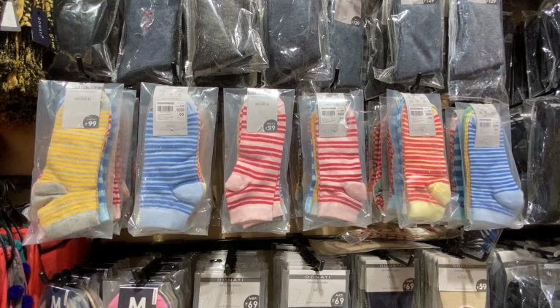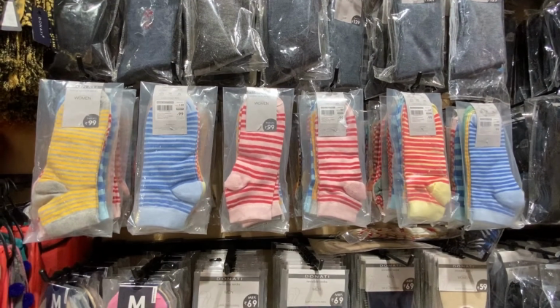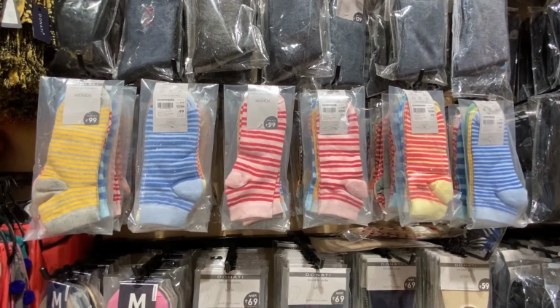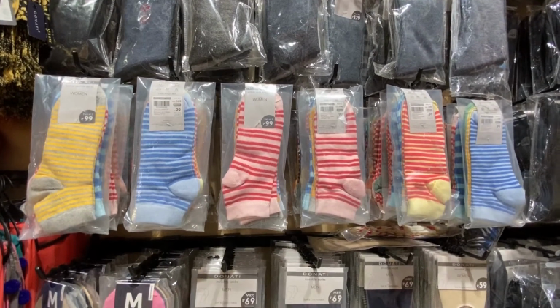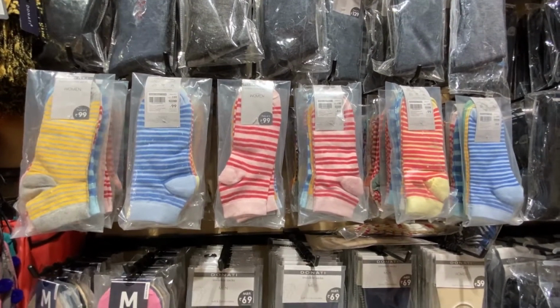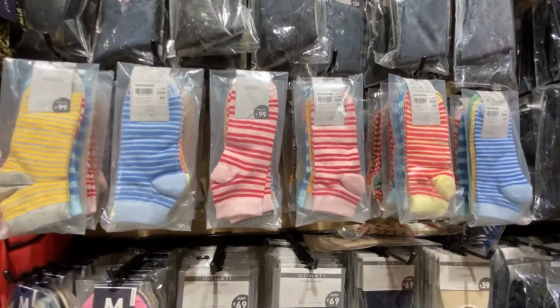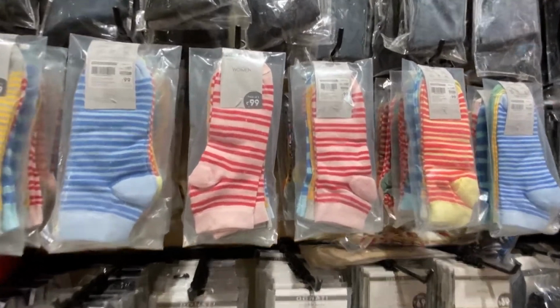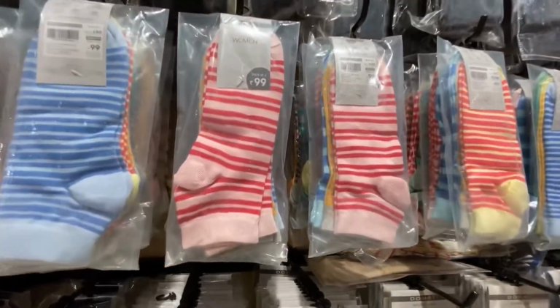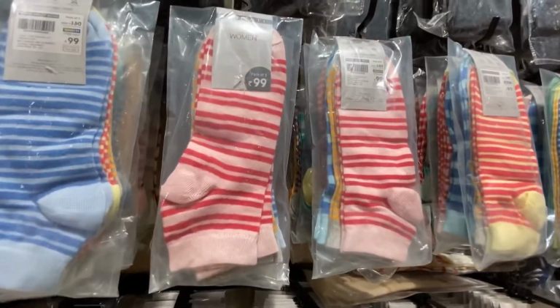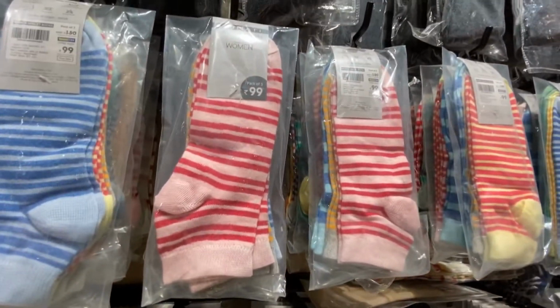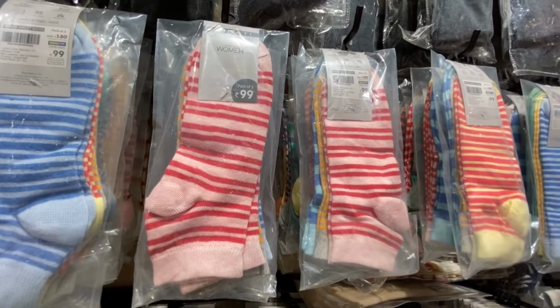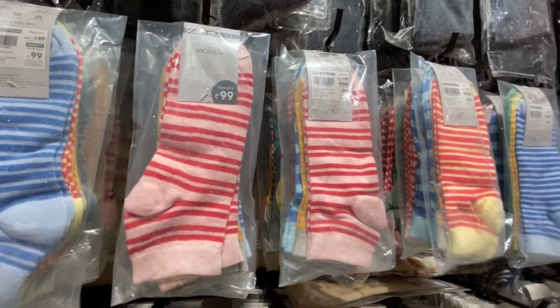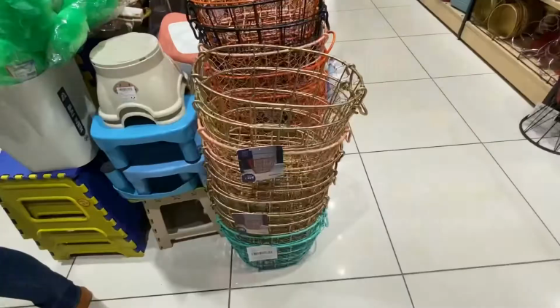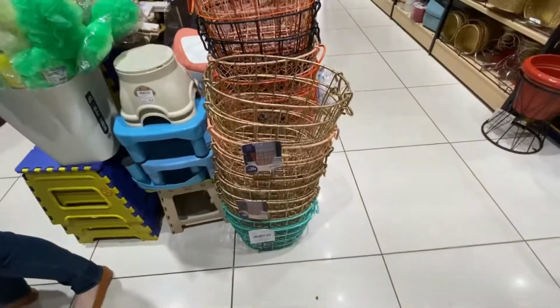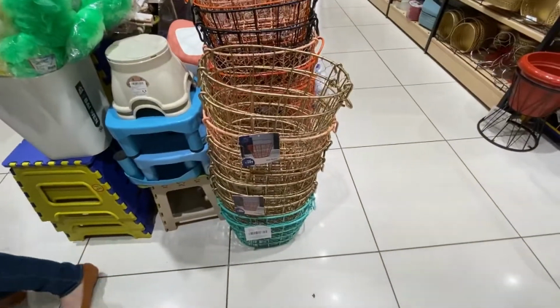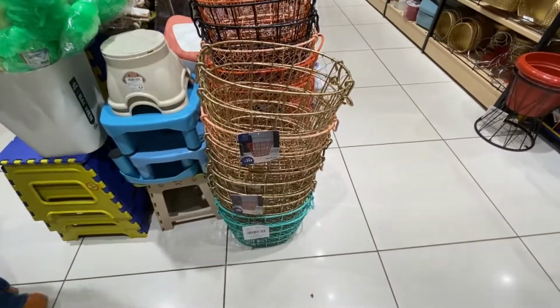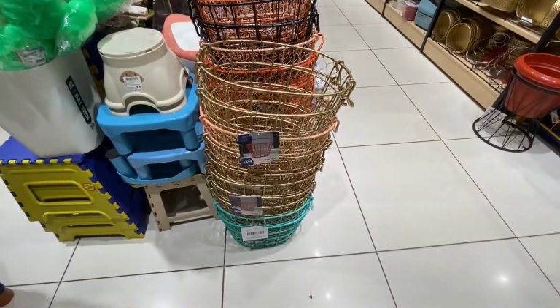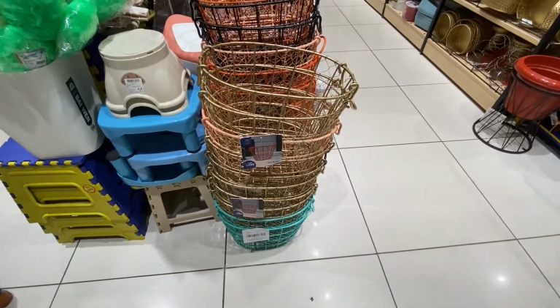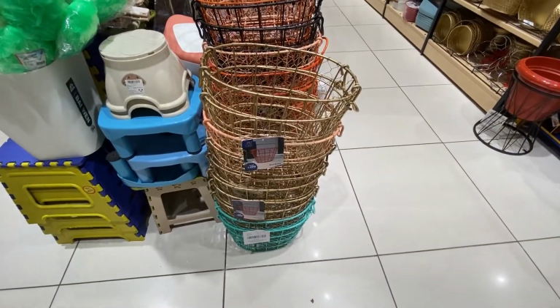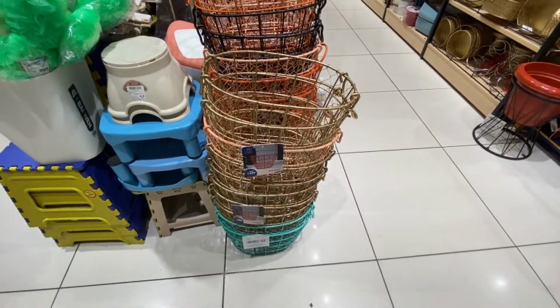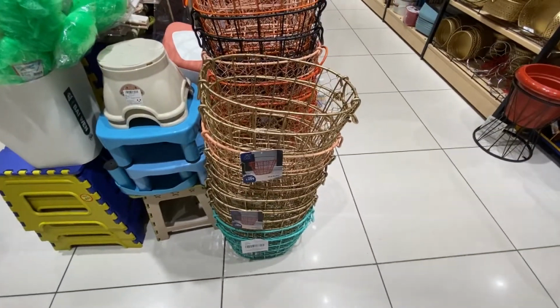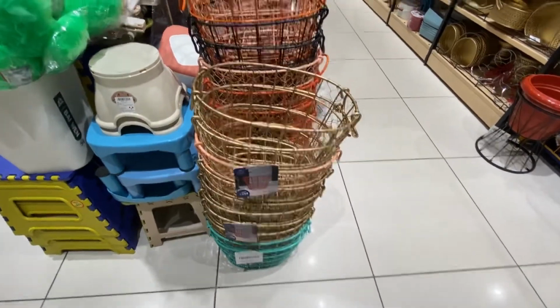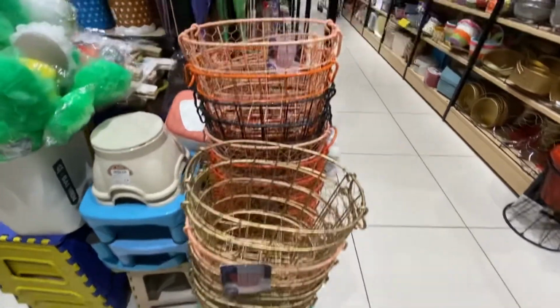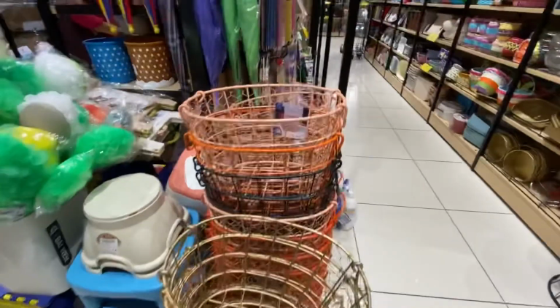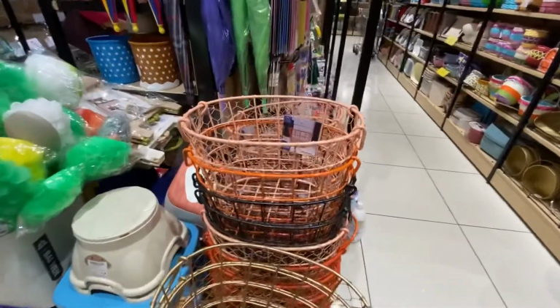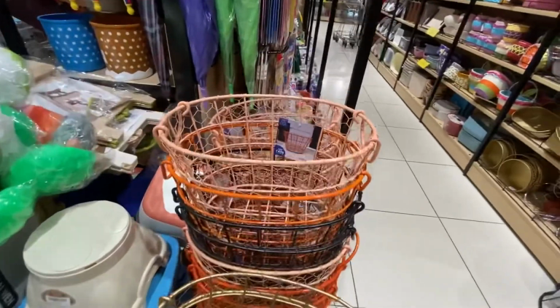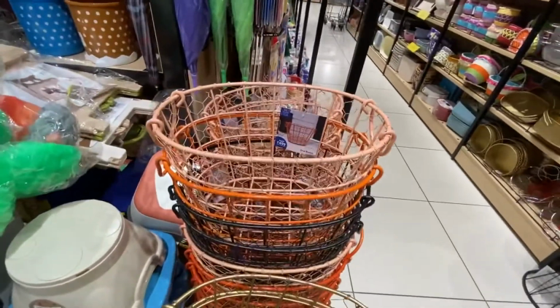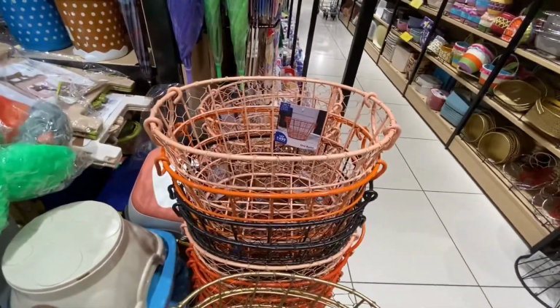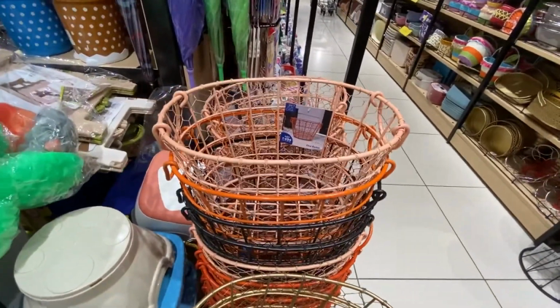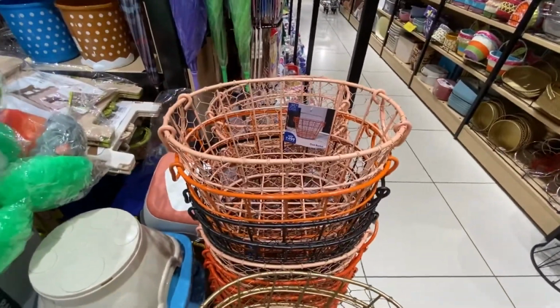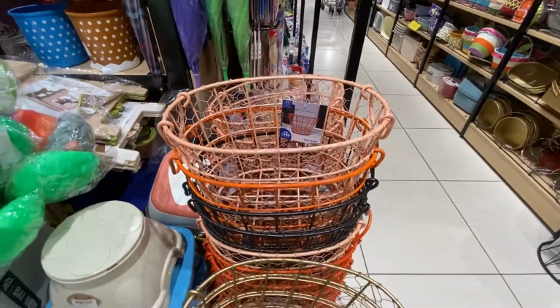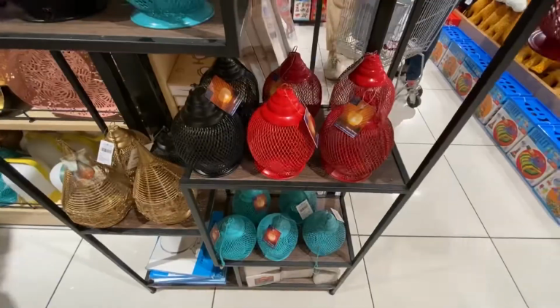These are socks — three pairs of socks in one packet for Rs. 99. These baskets are very good. This is Rs. 400 and you can put them in your living room.